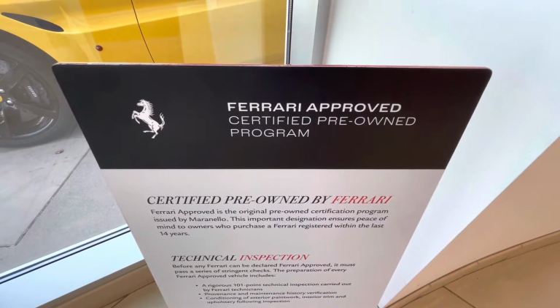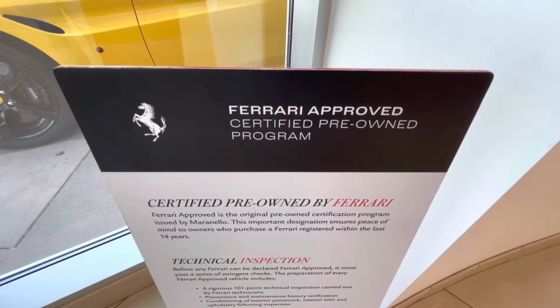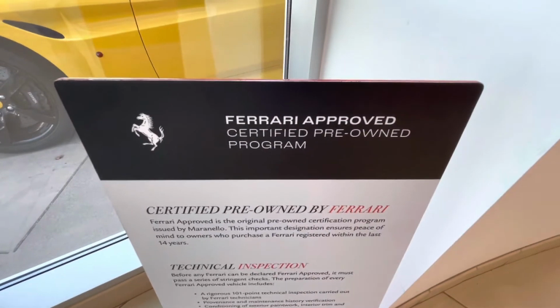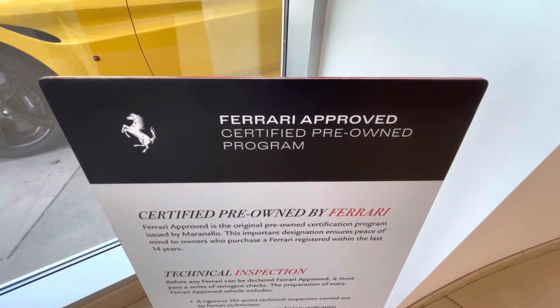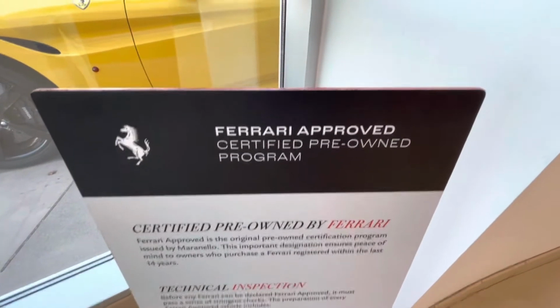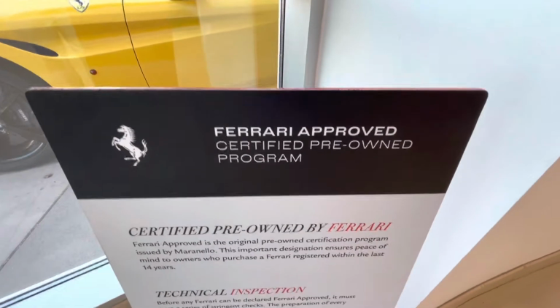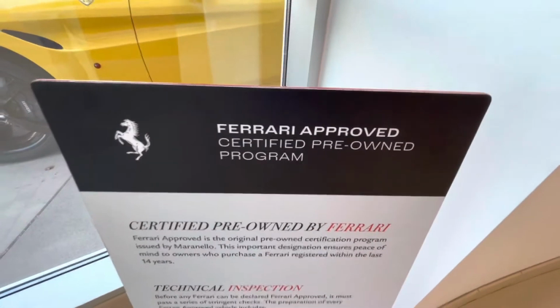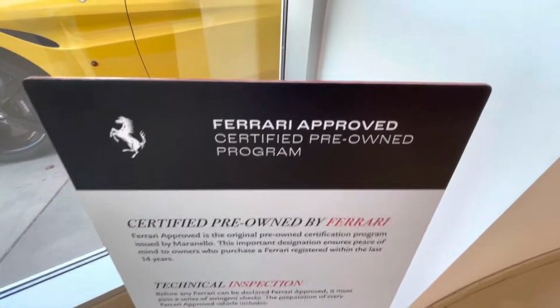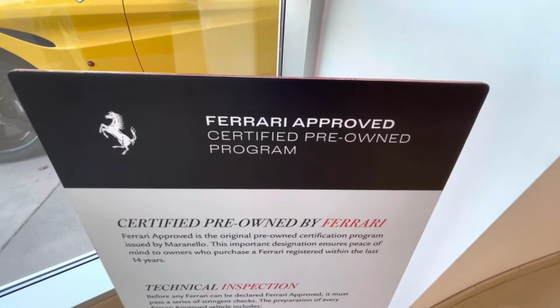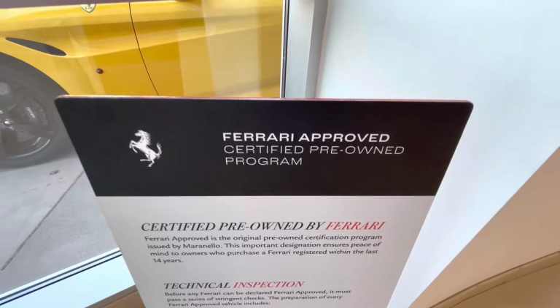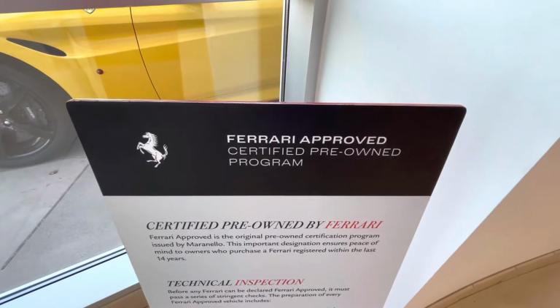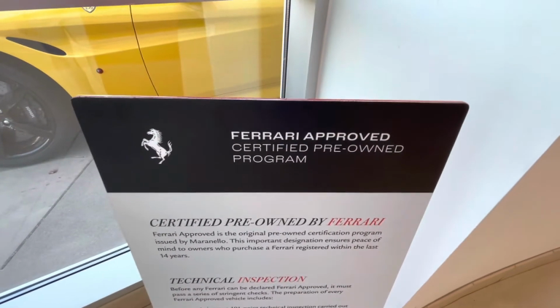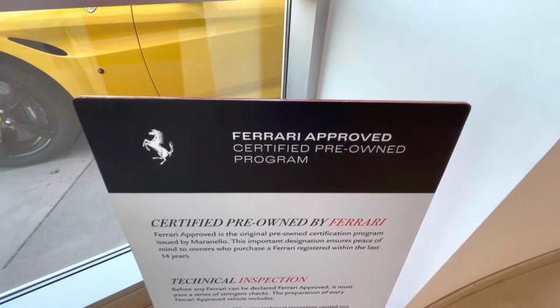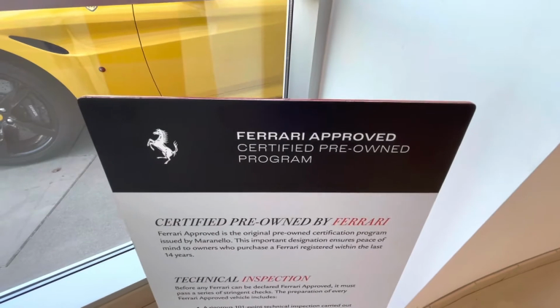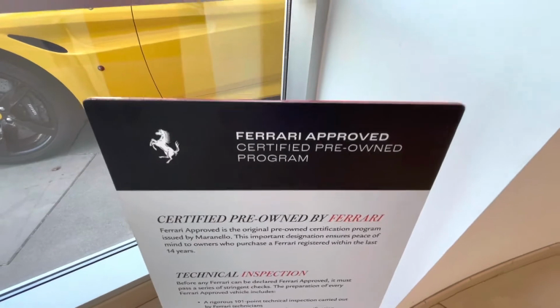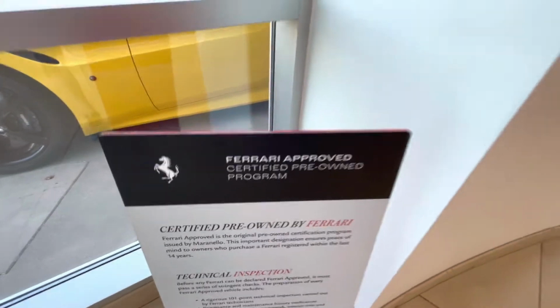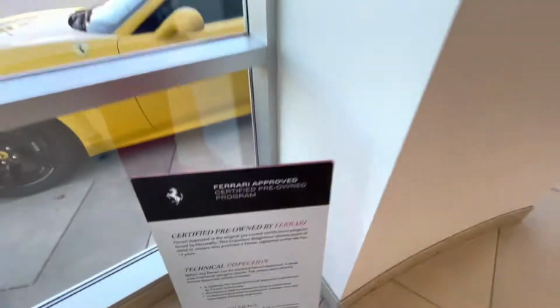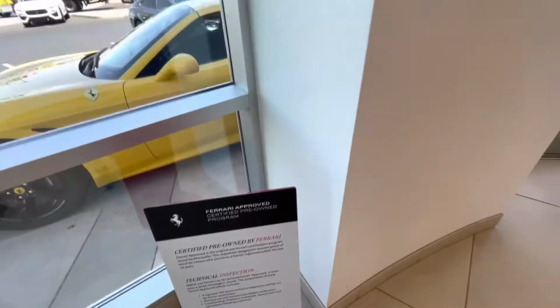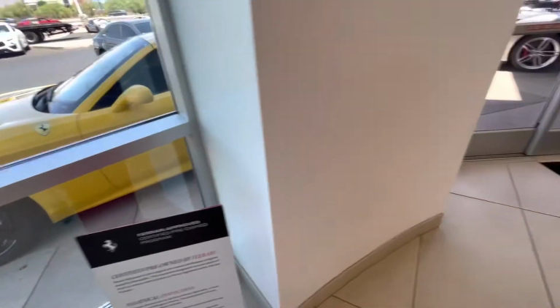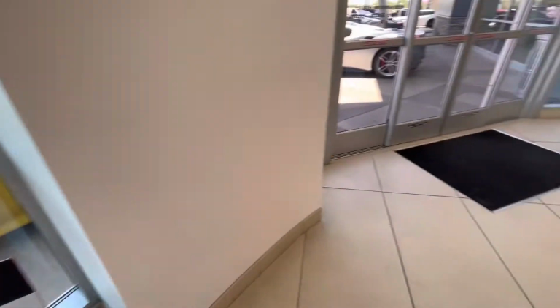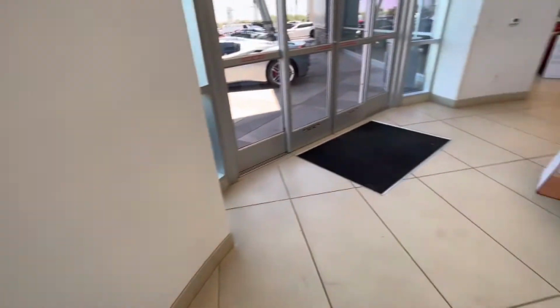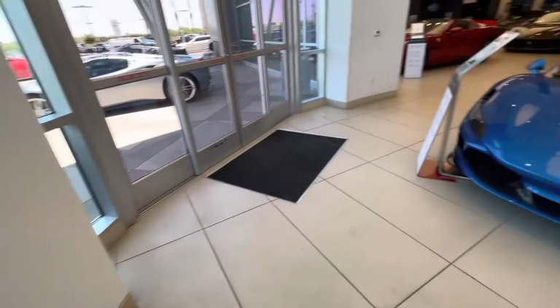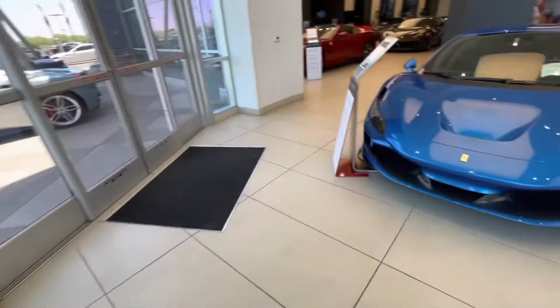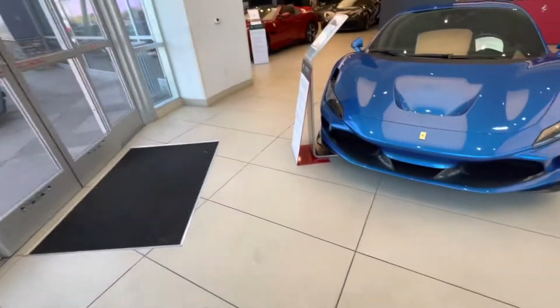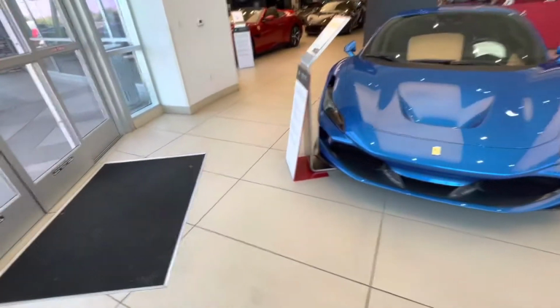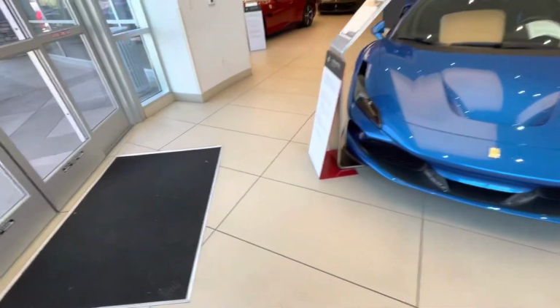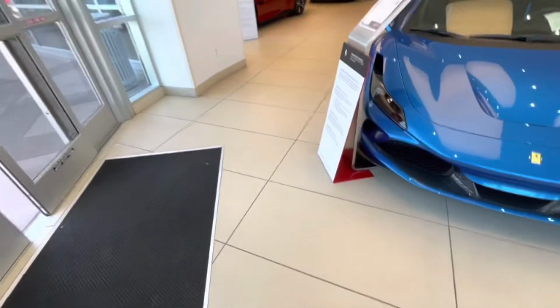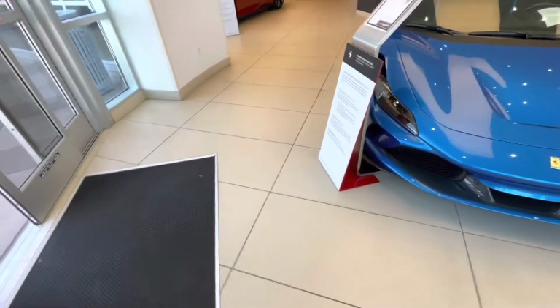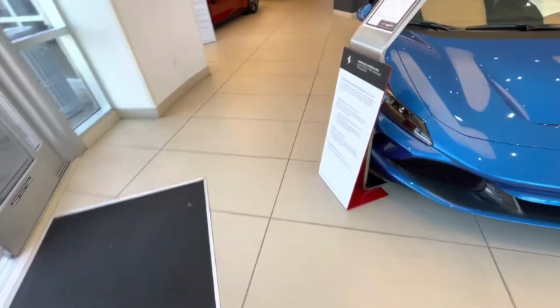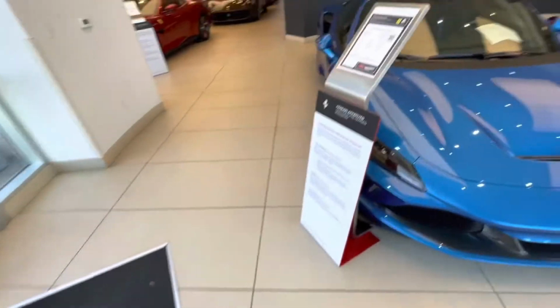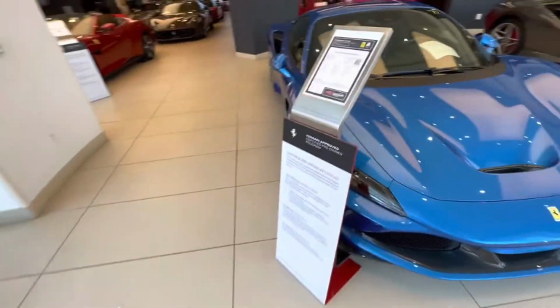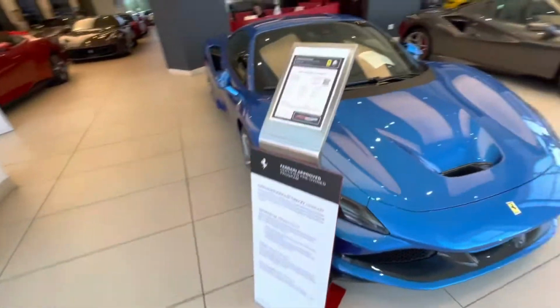Ladies and gentlemen, welcome back to the channel, welcome back to the blog. We are in Scottsdale, Arizona at Penske. Let's take a walk and talk tour and see what we've got.